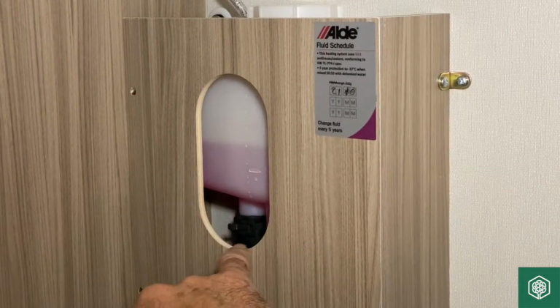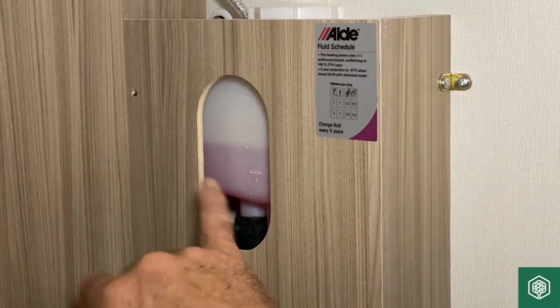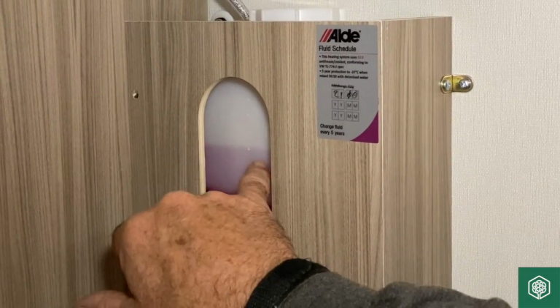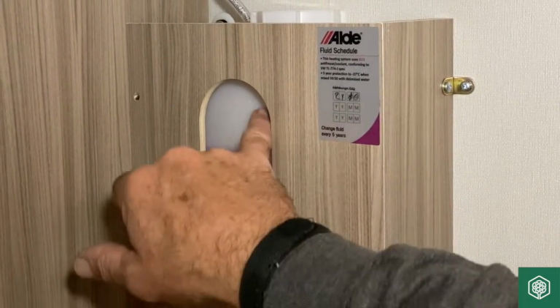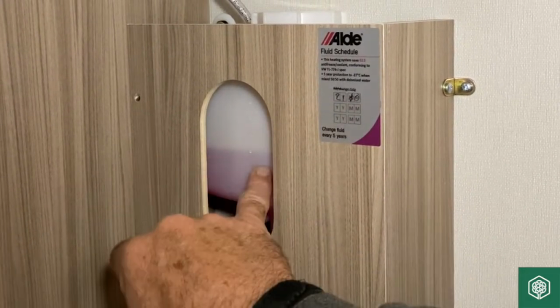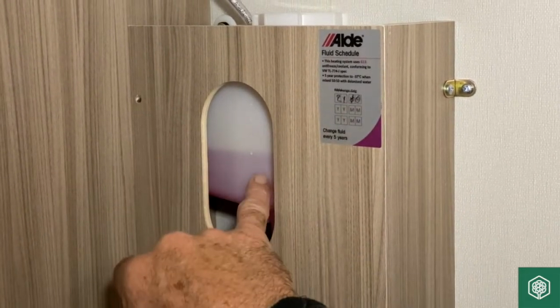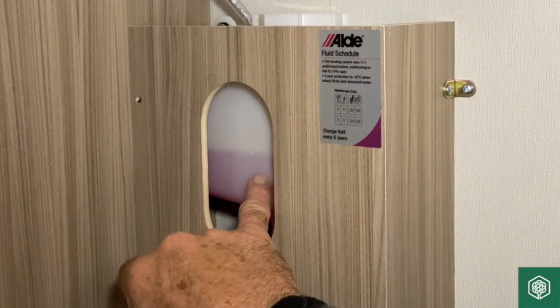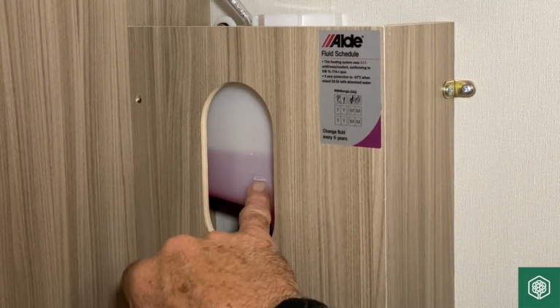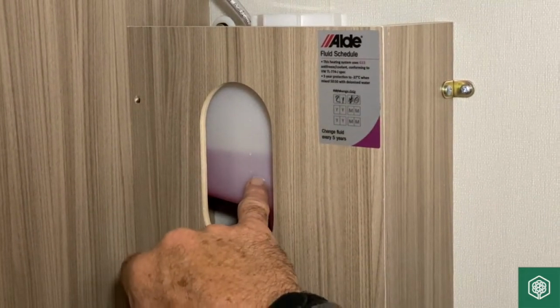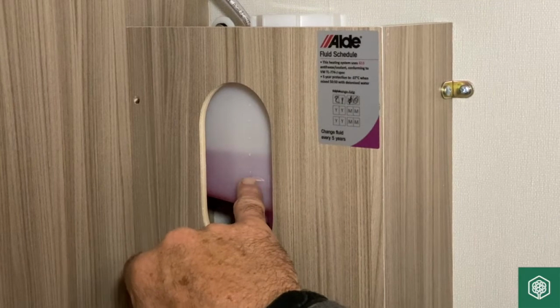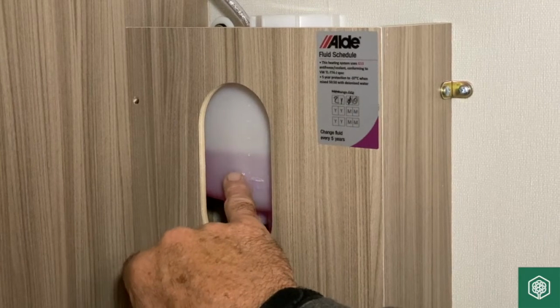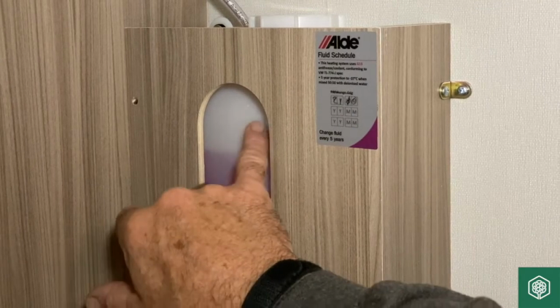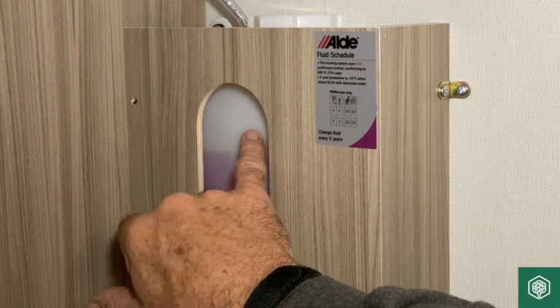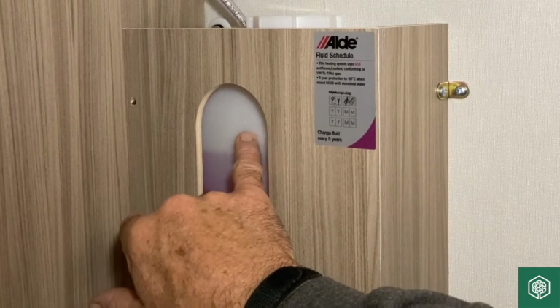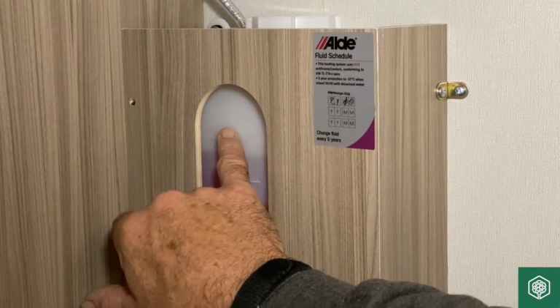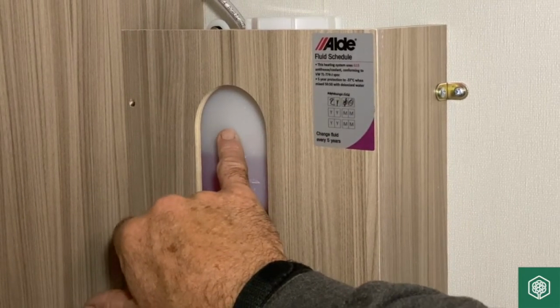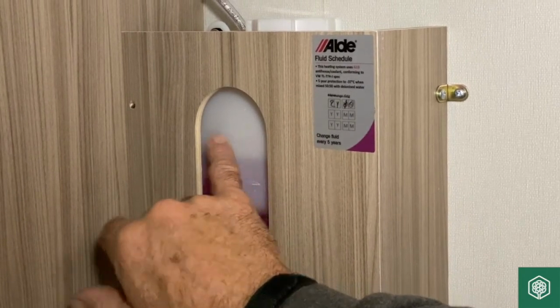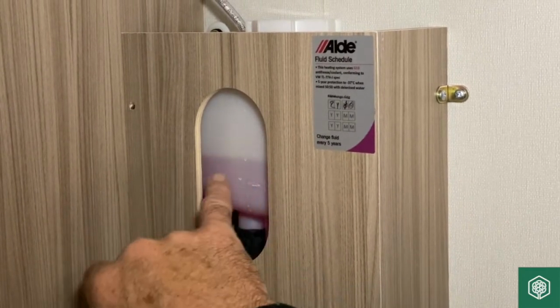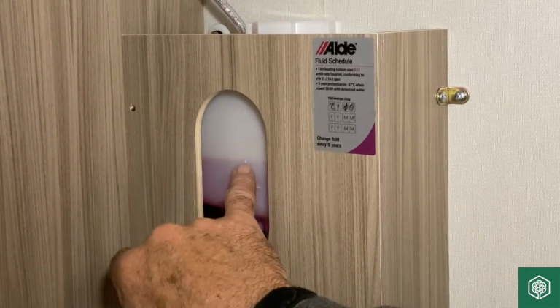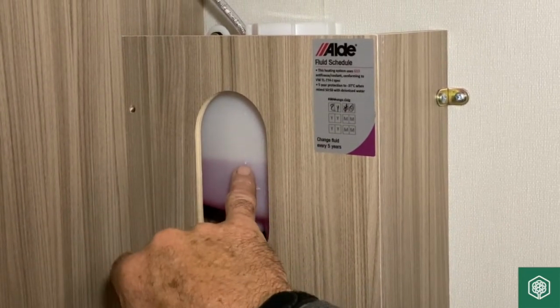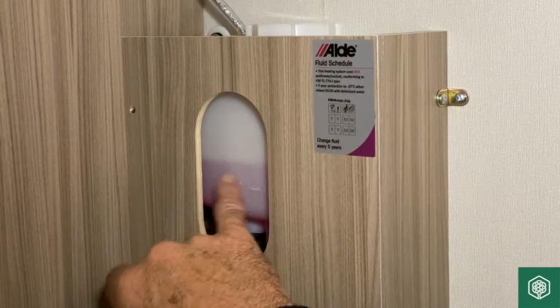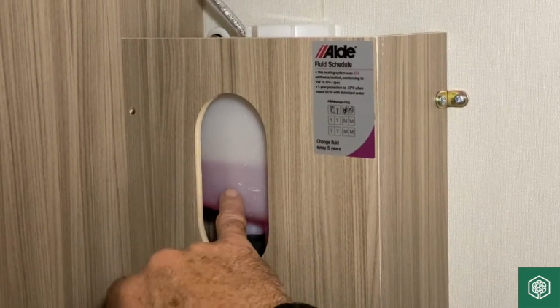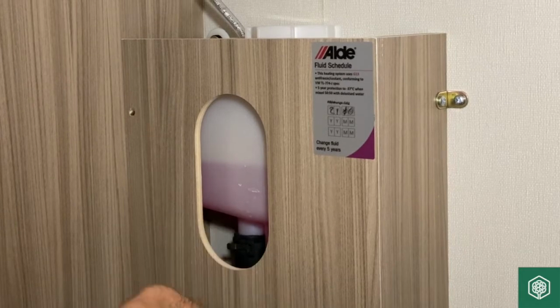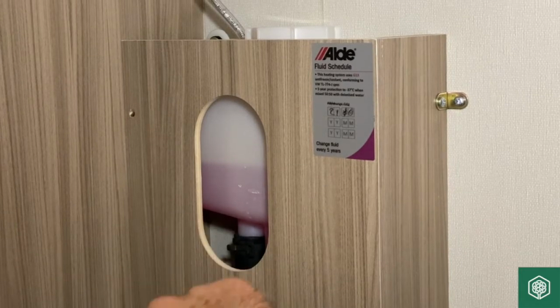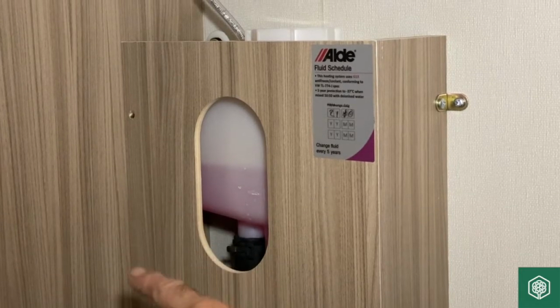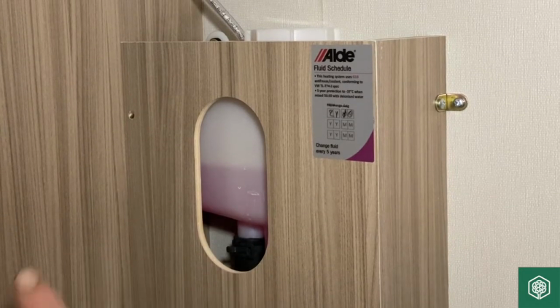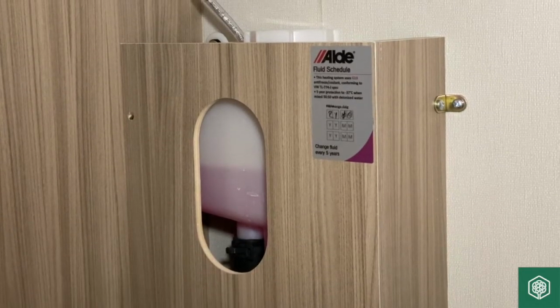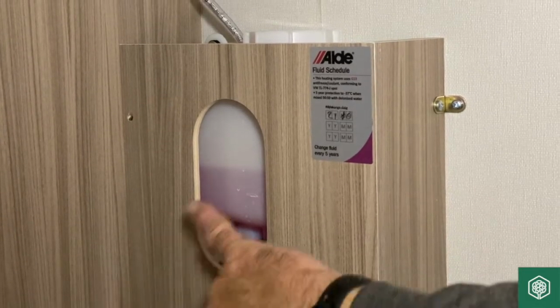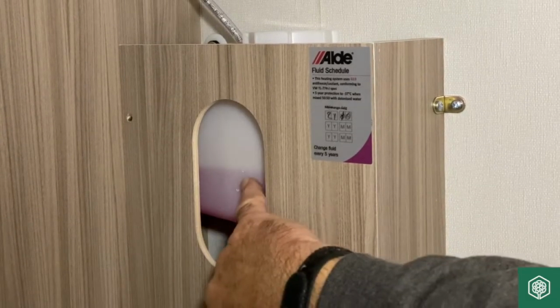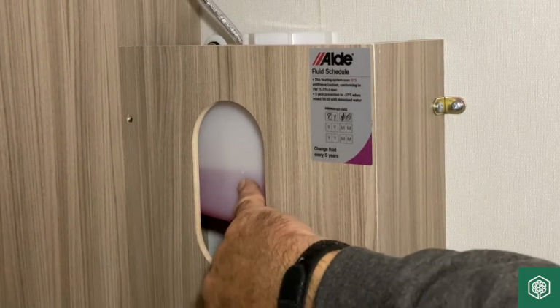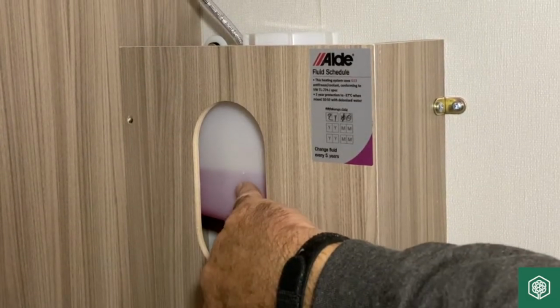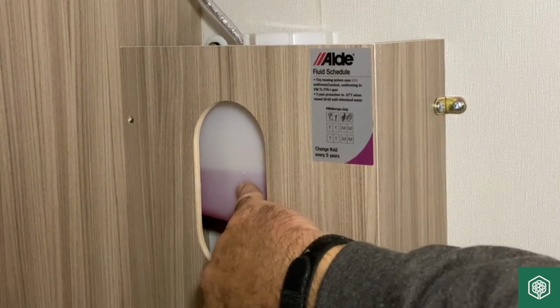There are two levels on the tank: there's a minimum, which is about where my finger is right now, and there's a maximum somewhere about there. This pink fluid should rest about a small finger's width above the minimum level.